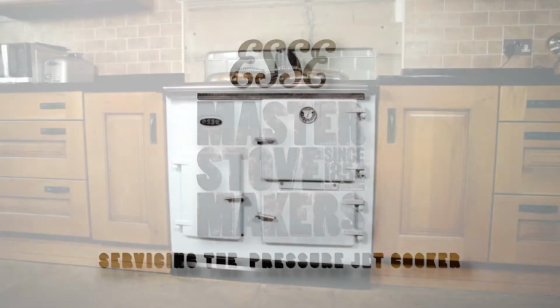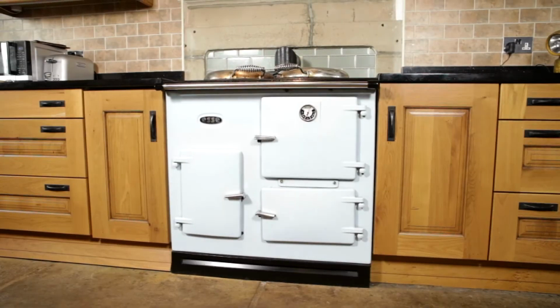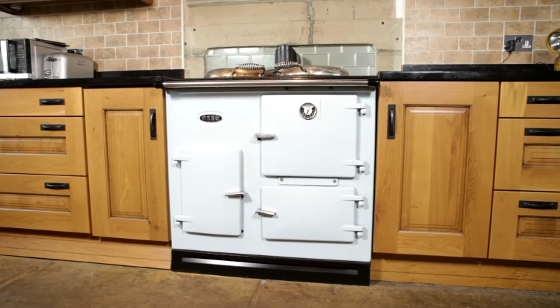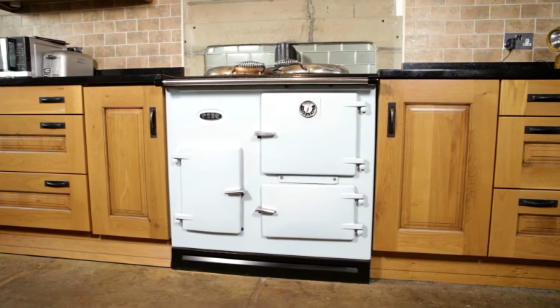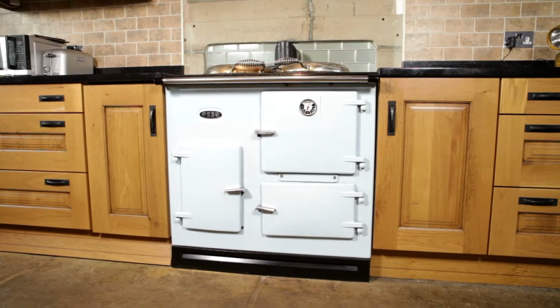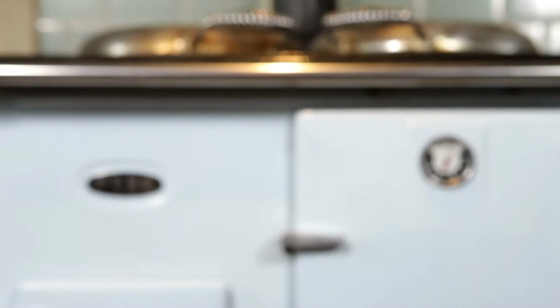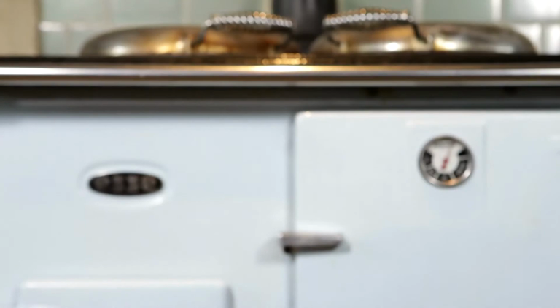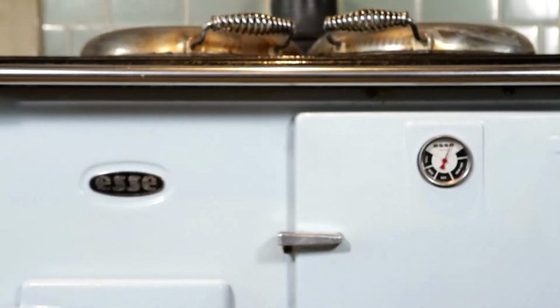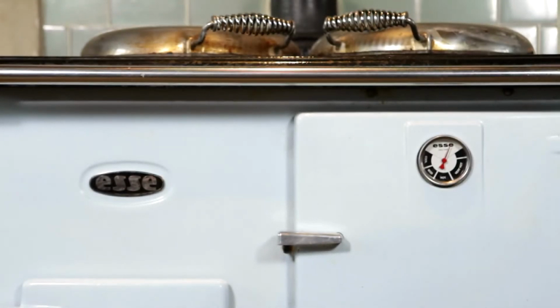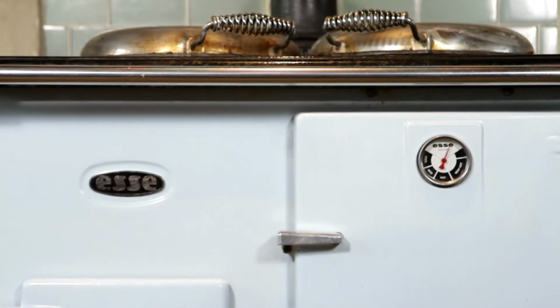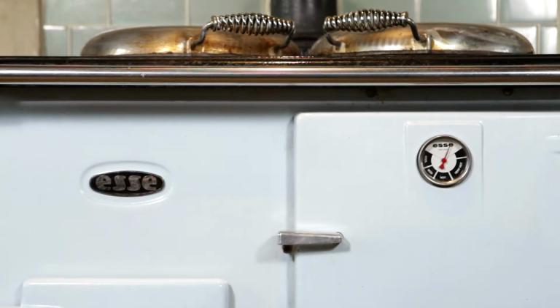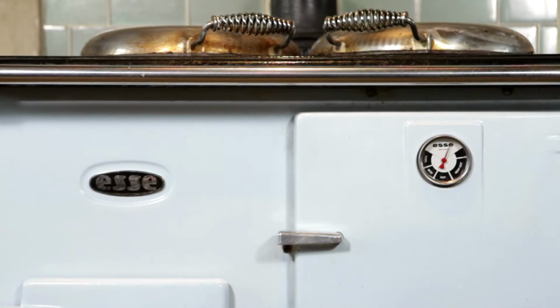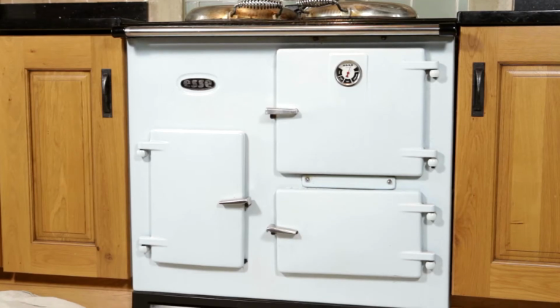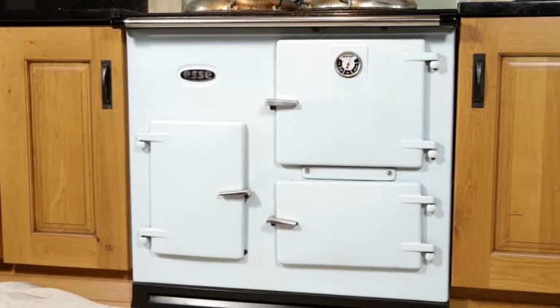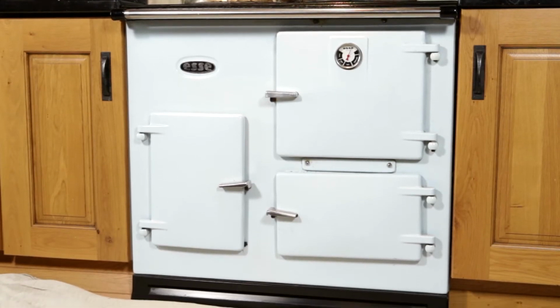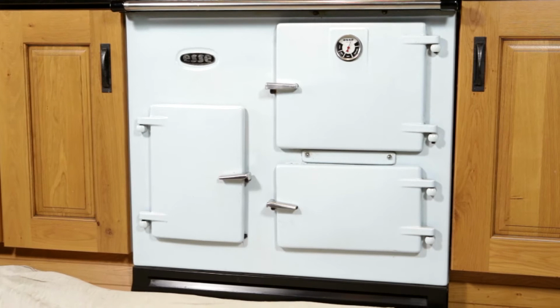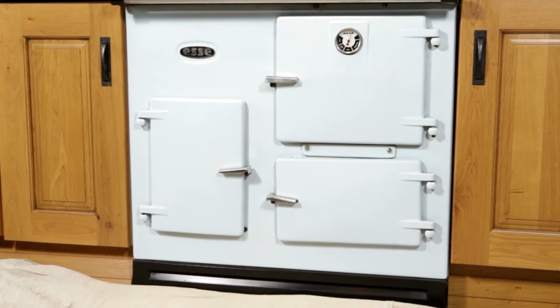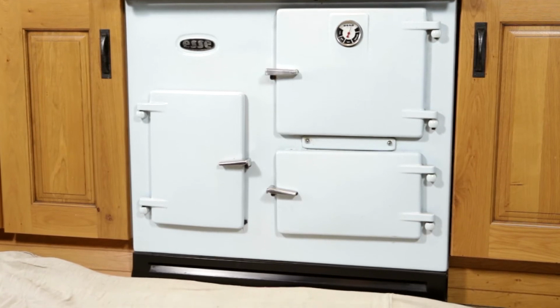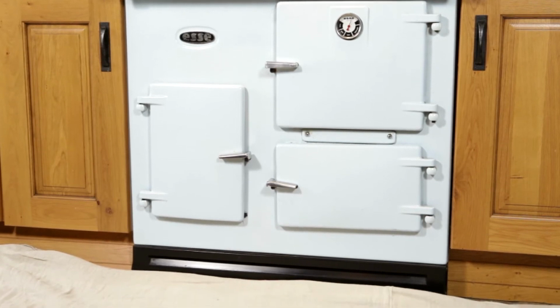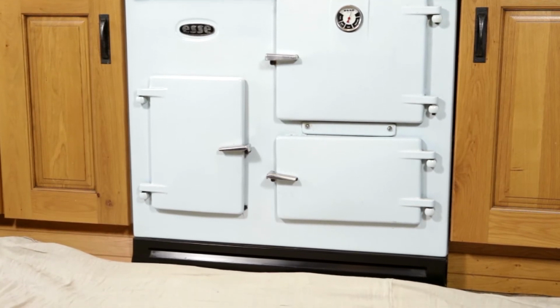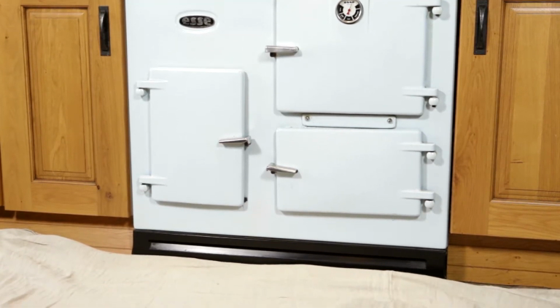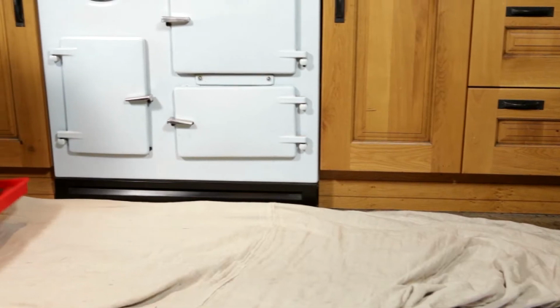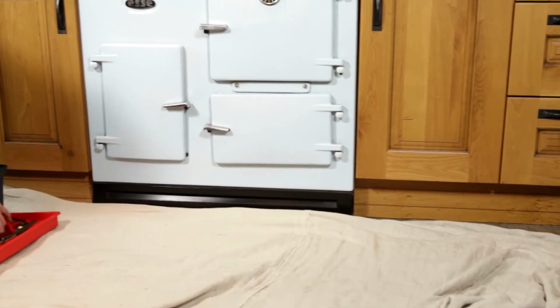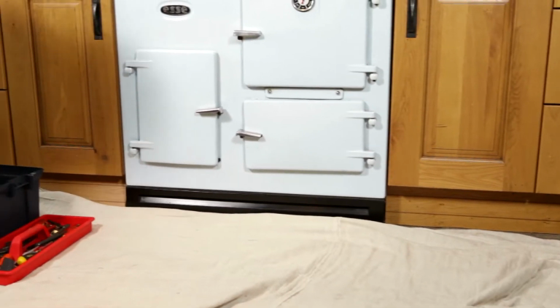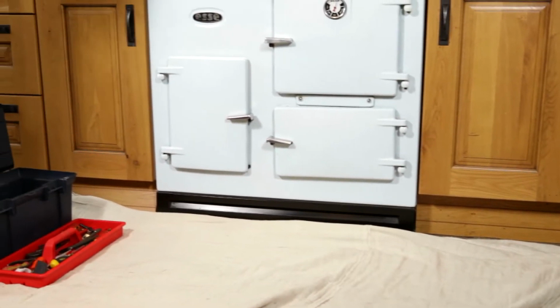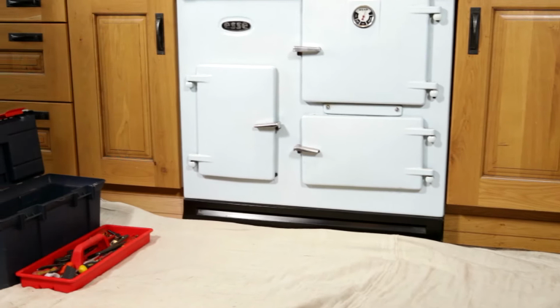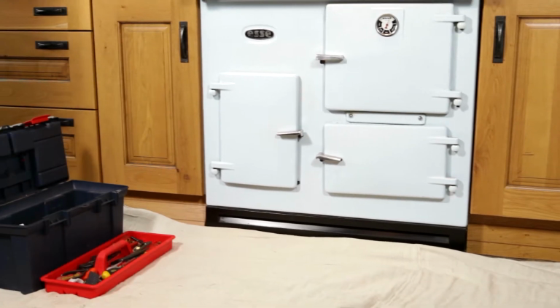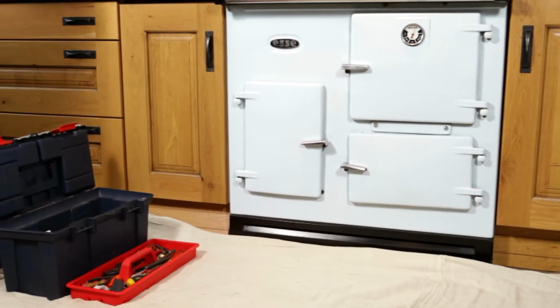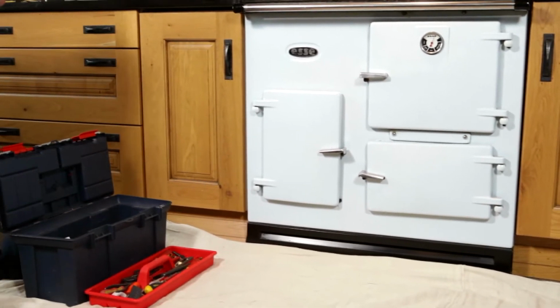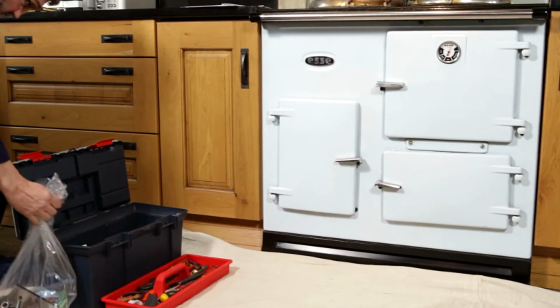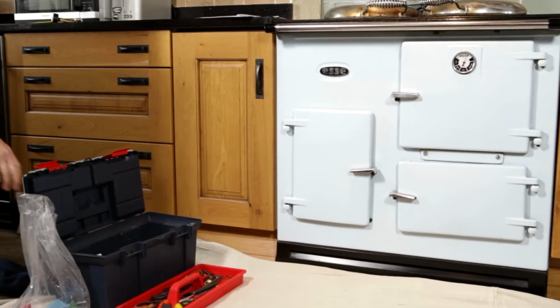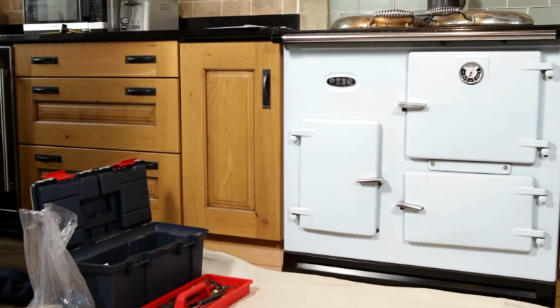This video is for engineers servicing an SE PressureJet range cooker. Before you start, ensure you have a clear working space in front of the cooker, then cover the working area with dust sheets. Make sure you have the service manual close to hand.